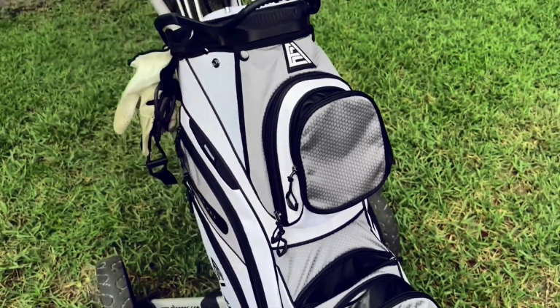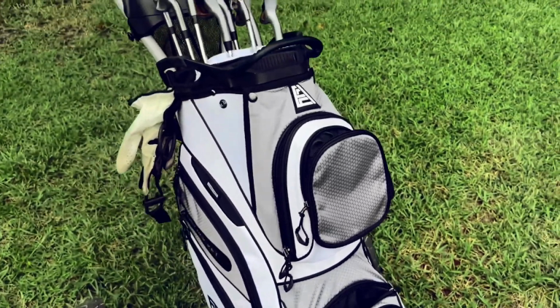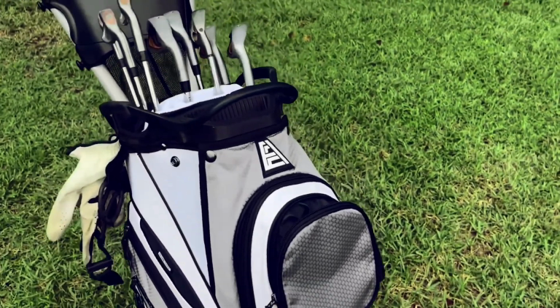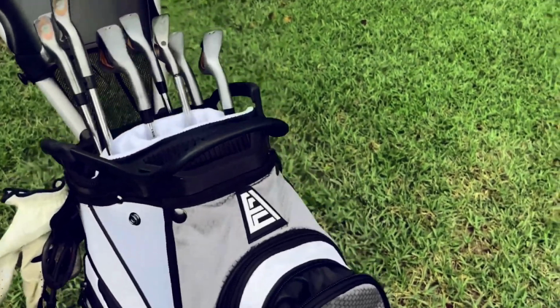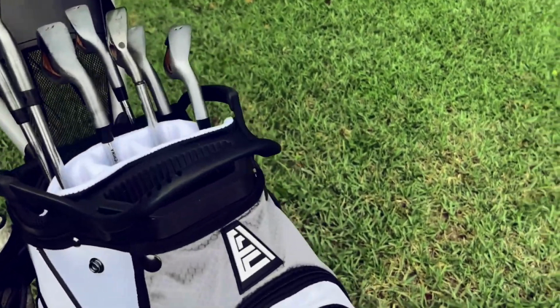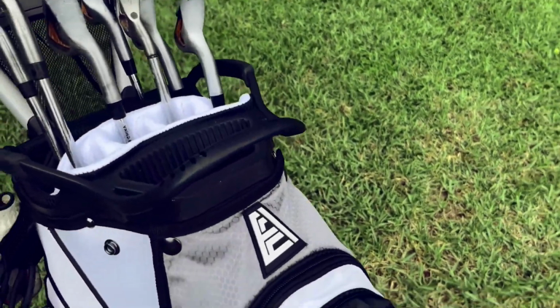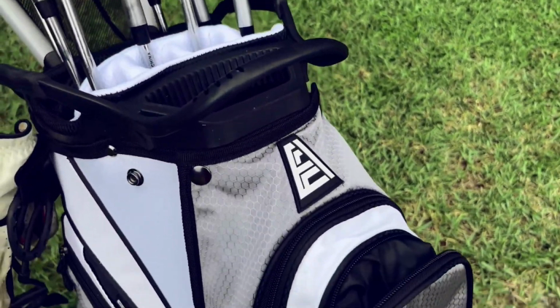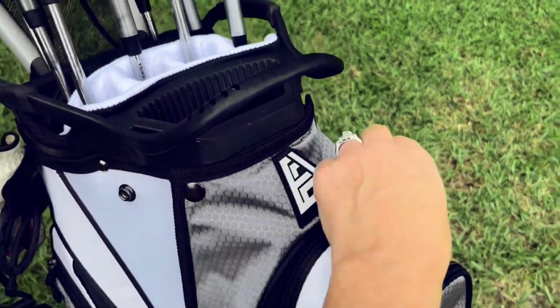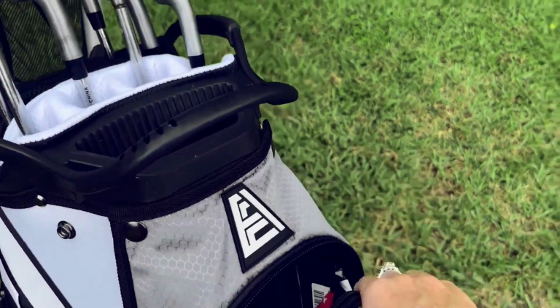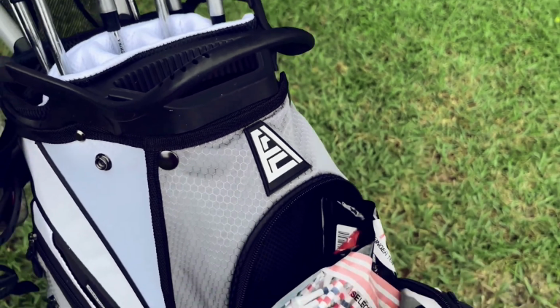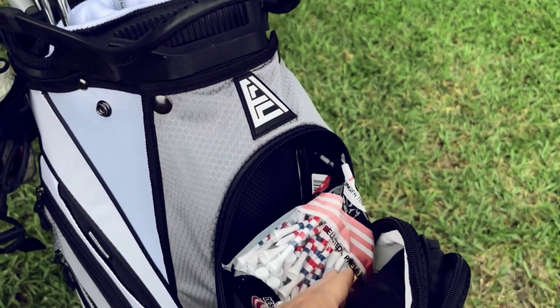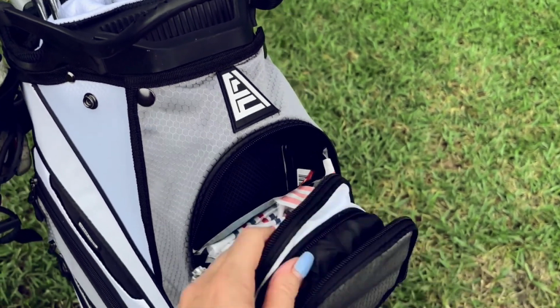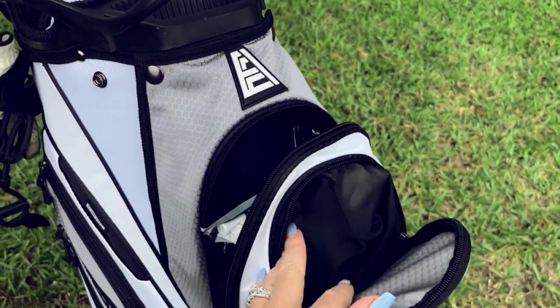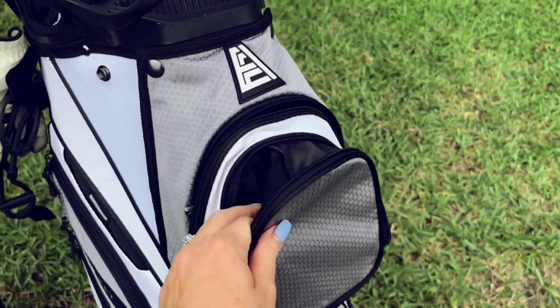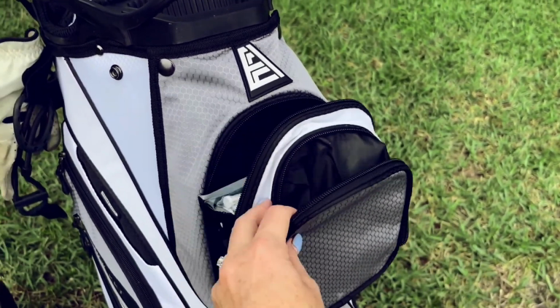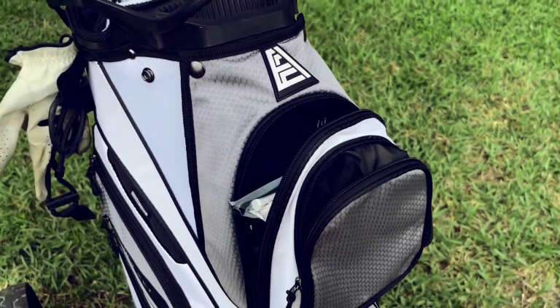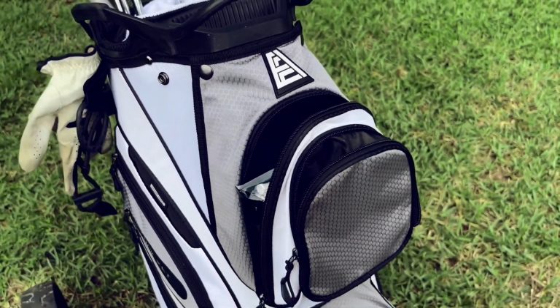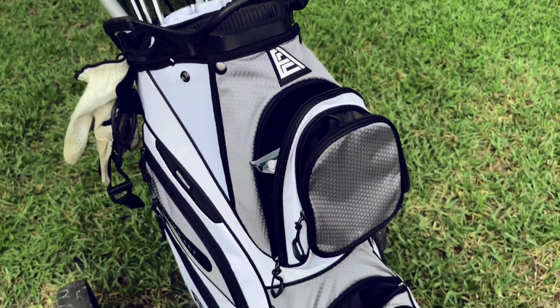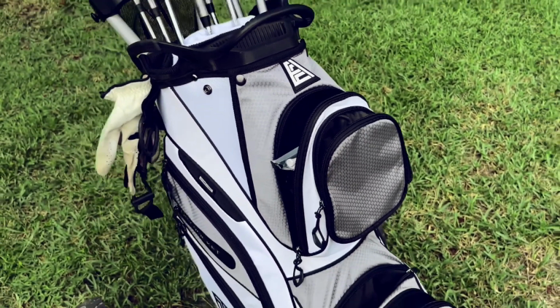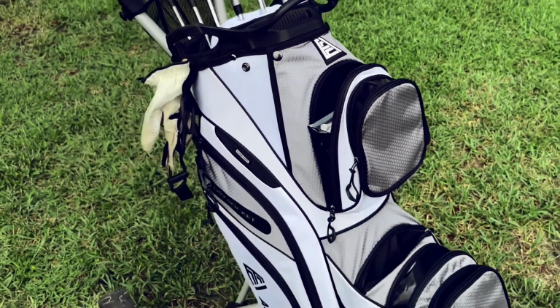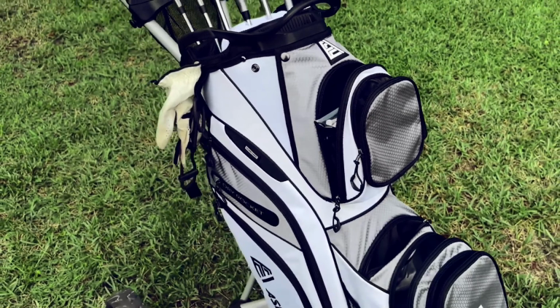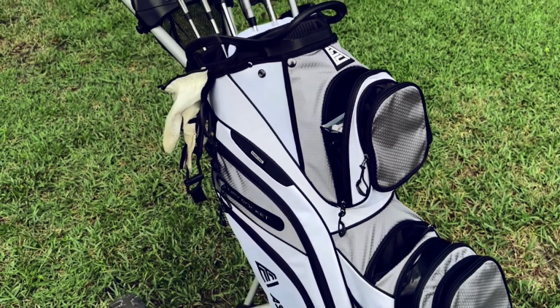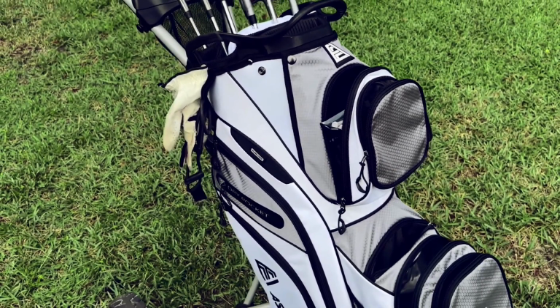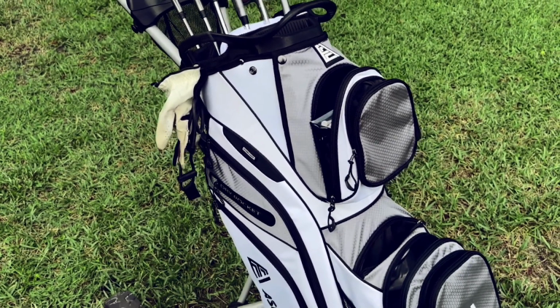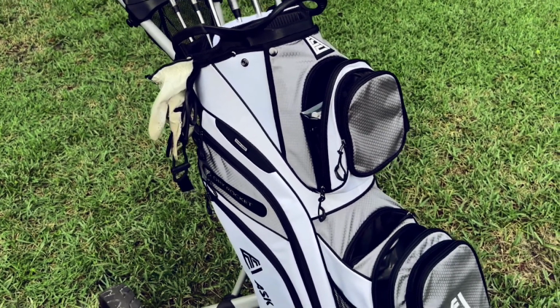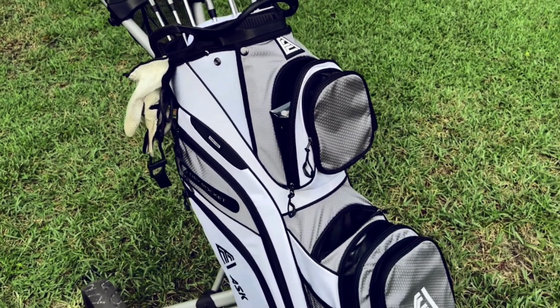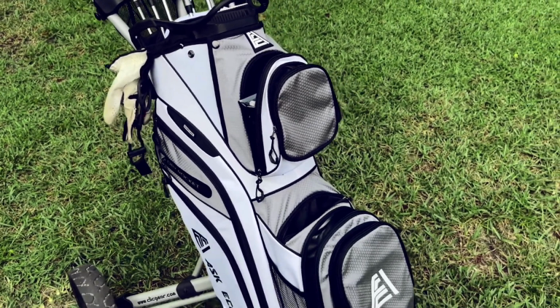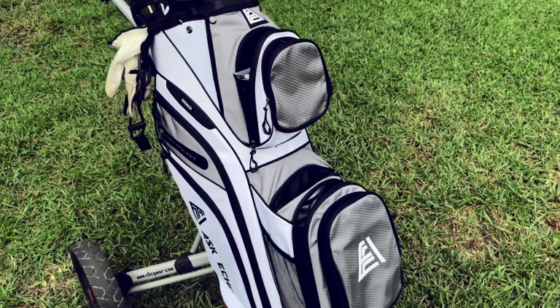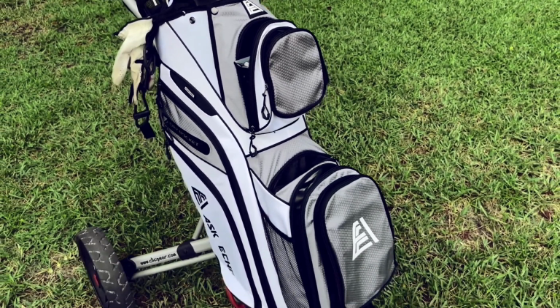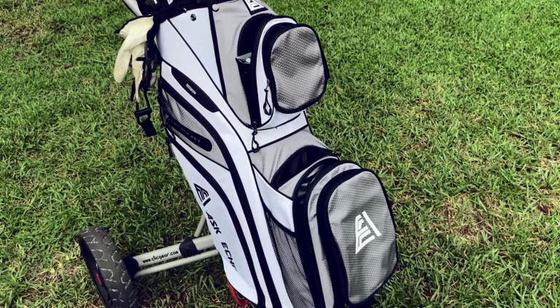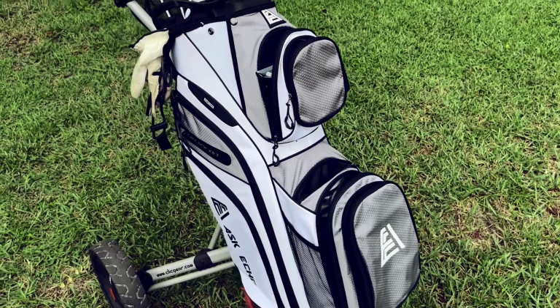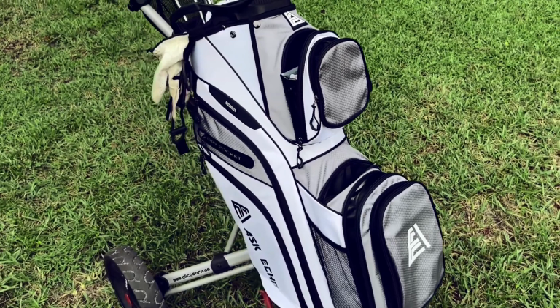It also has a pocket where you can put tees — I have some in here right now. Lots of pockets for you. It also has somewhere to keep your scorecard. It's very lightweight and very functional.